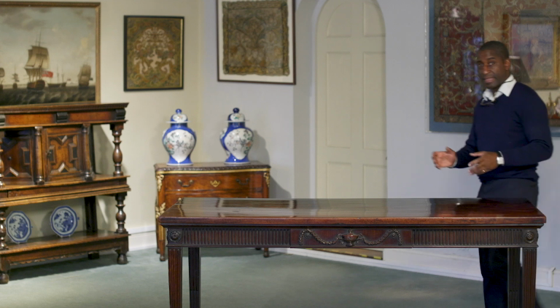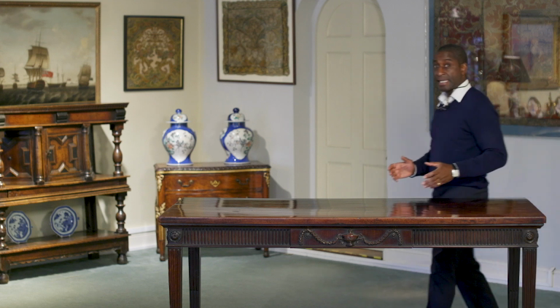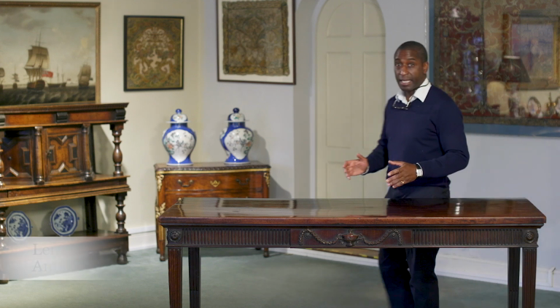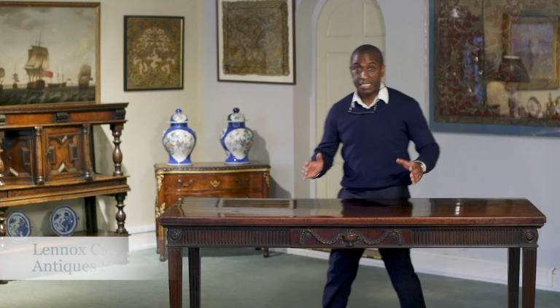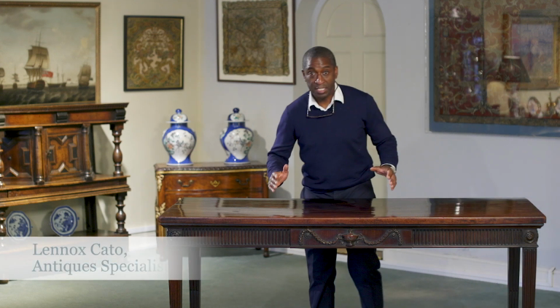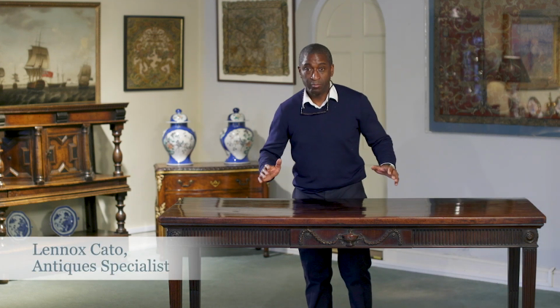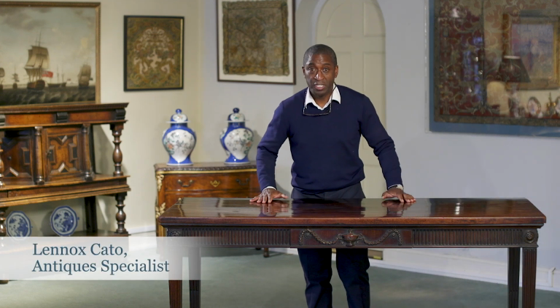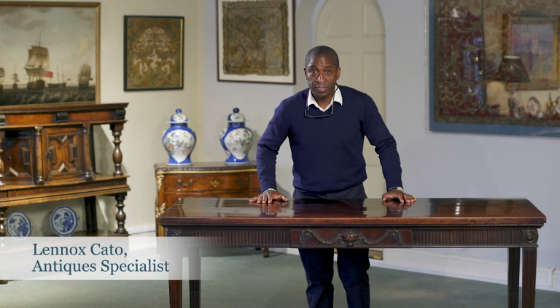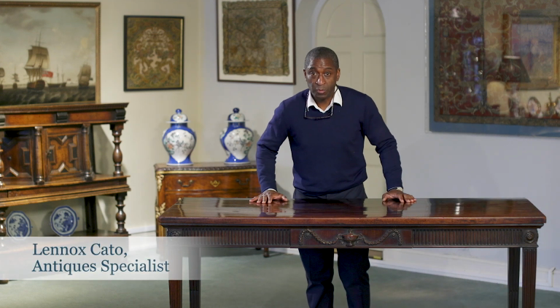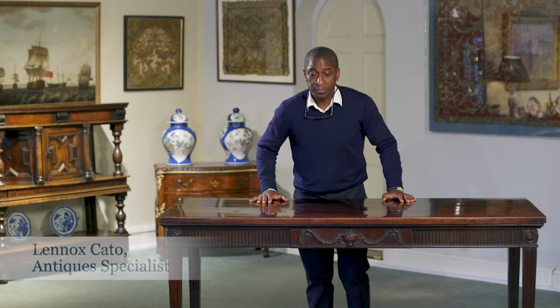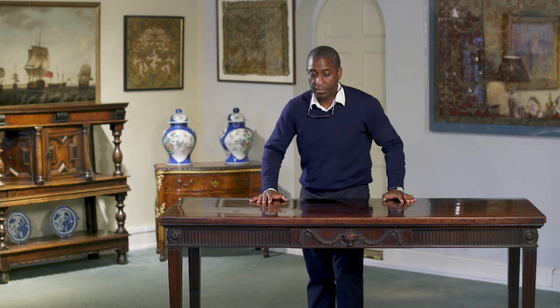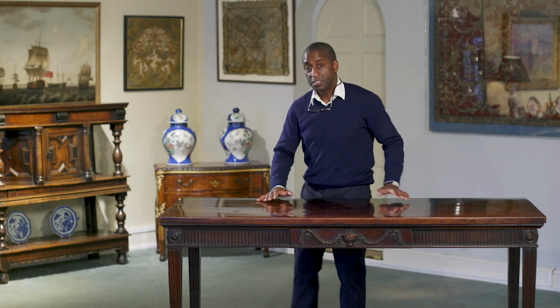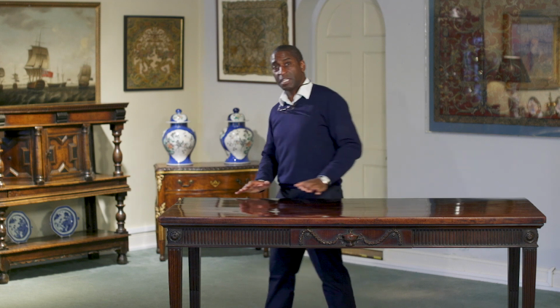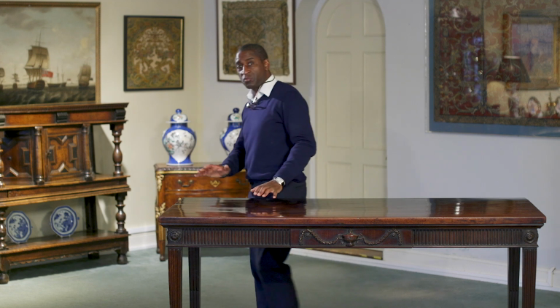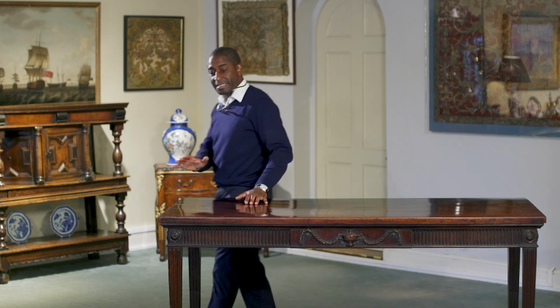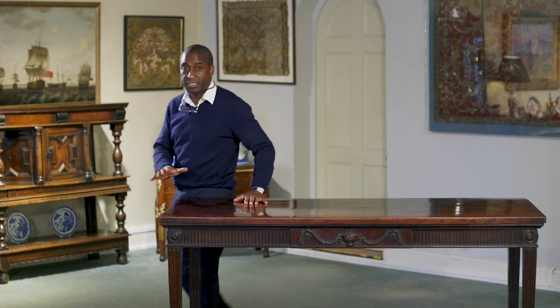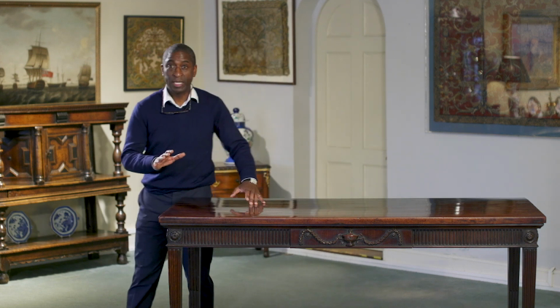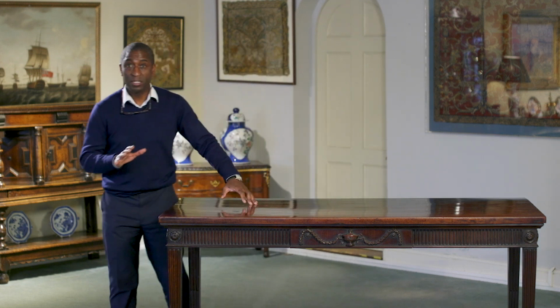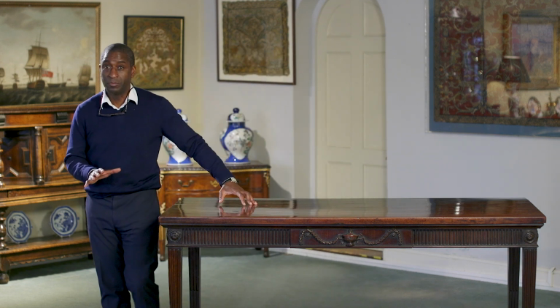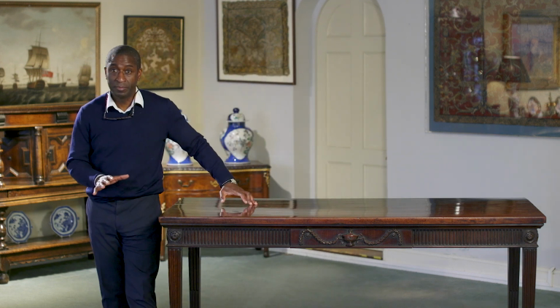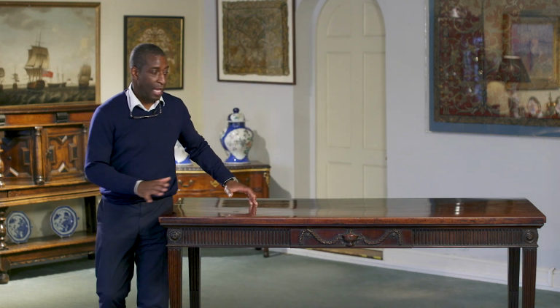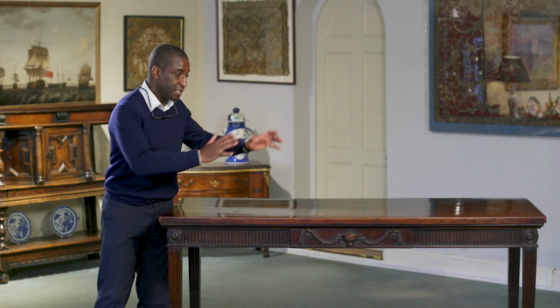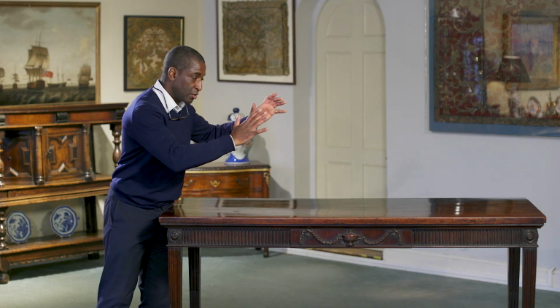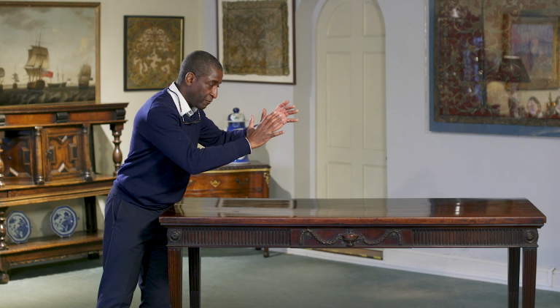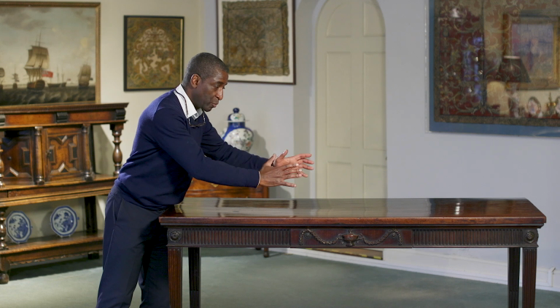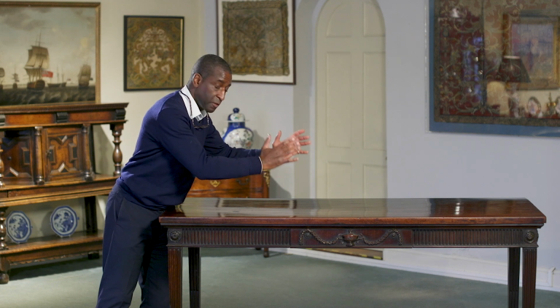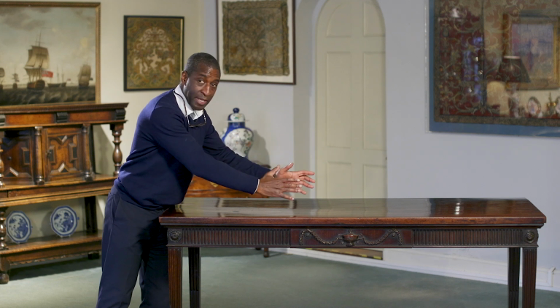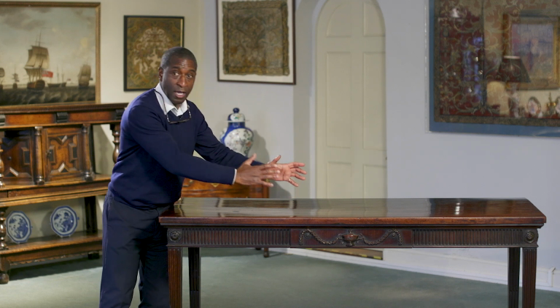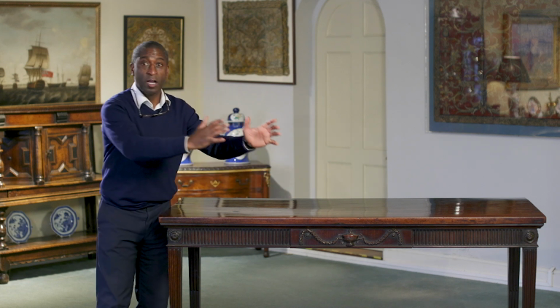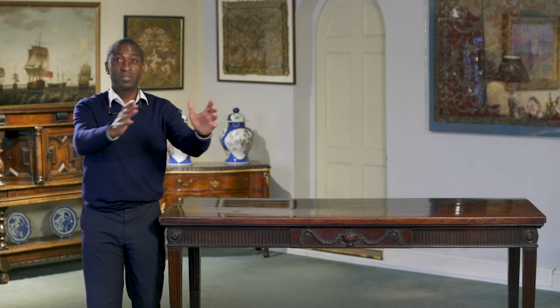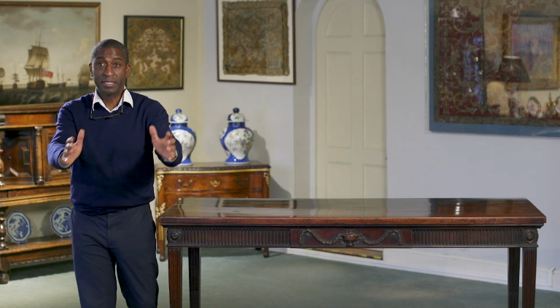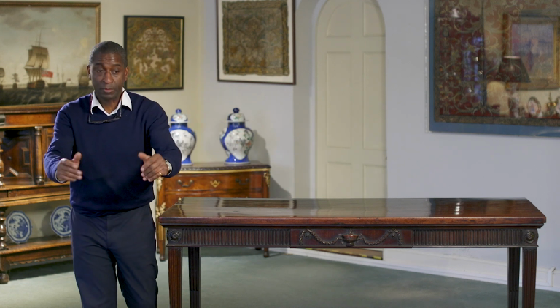This is an 18th century mahogany serving table. Serving tables were originally intended to go into the dining room, where food would be served from here over to the main dining table.